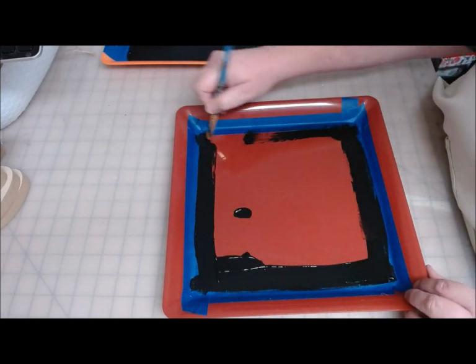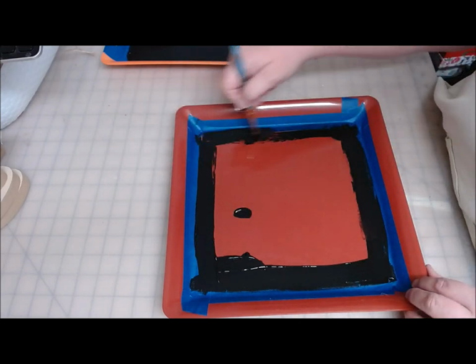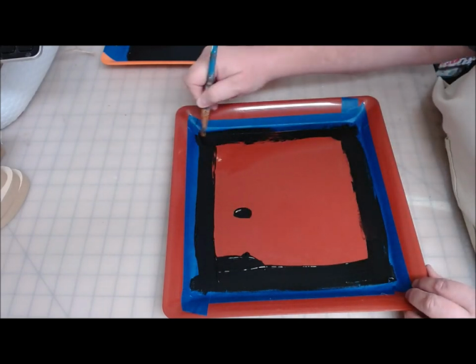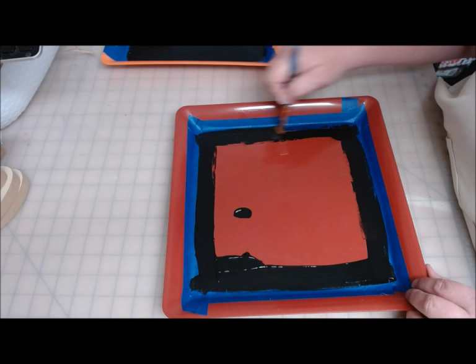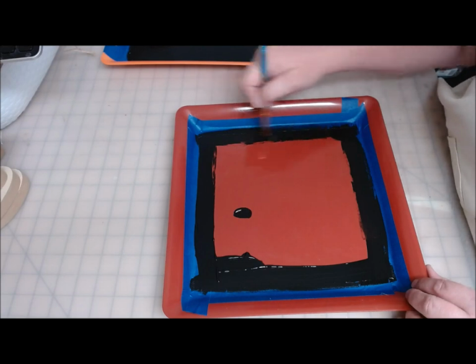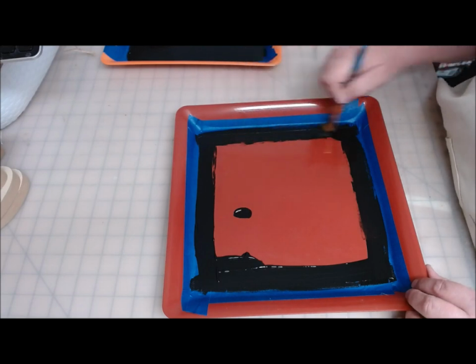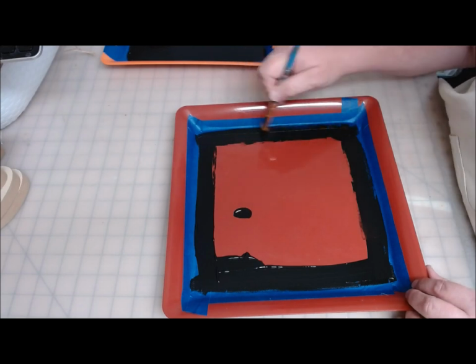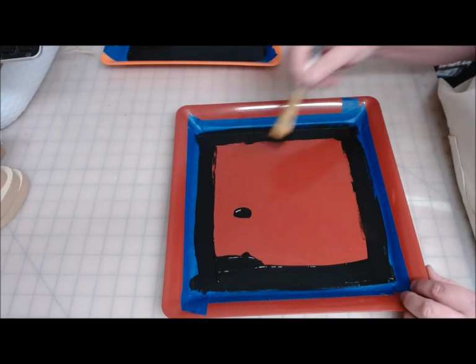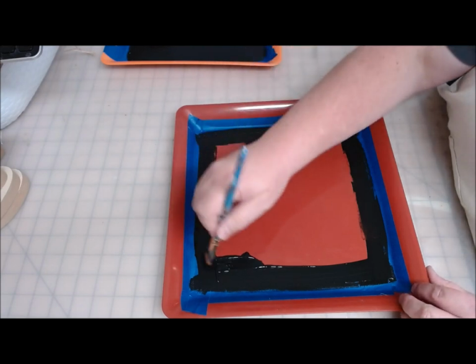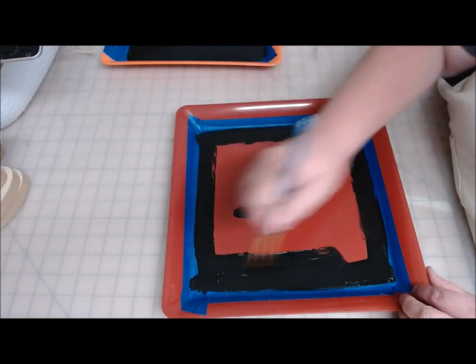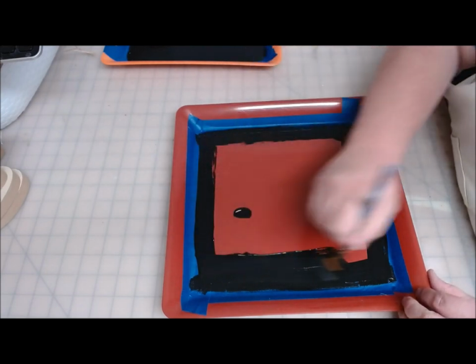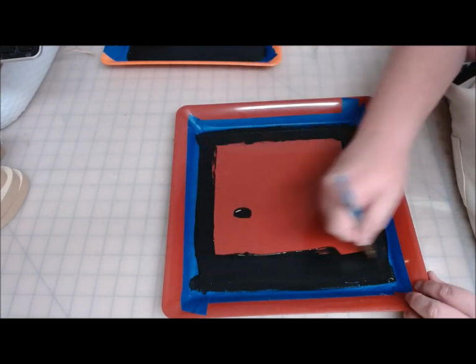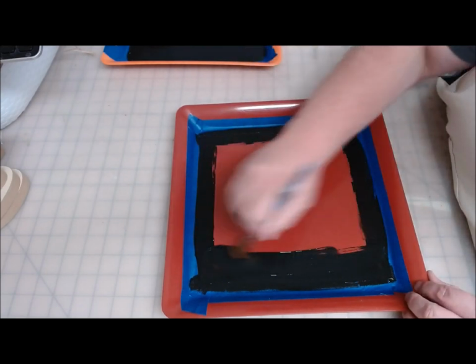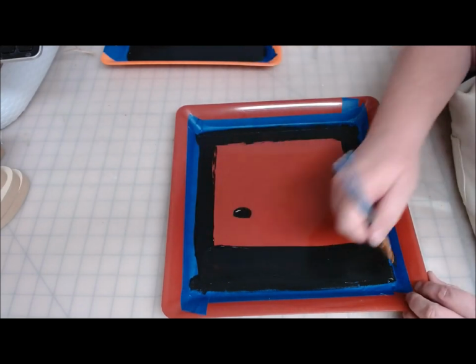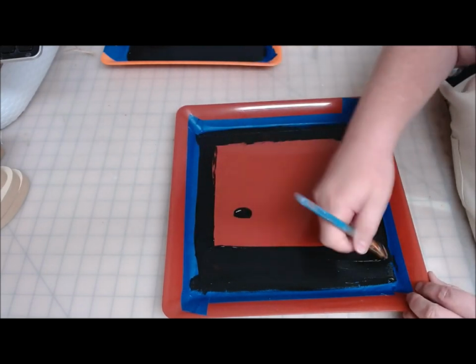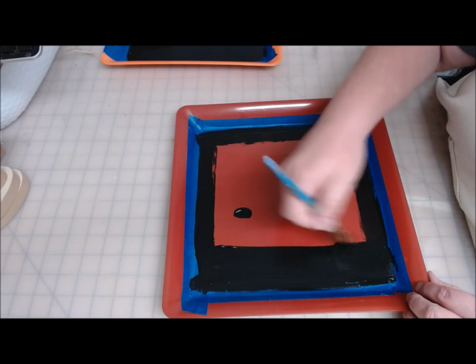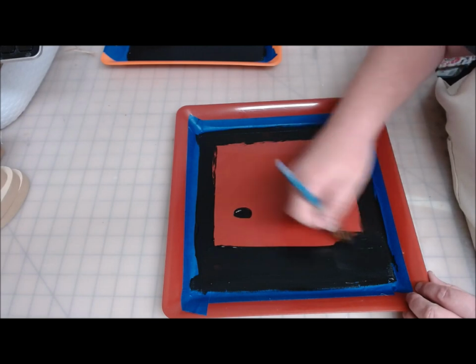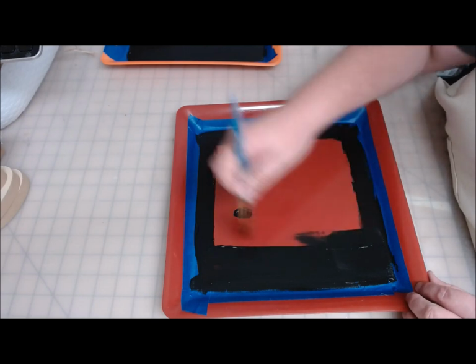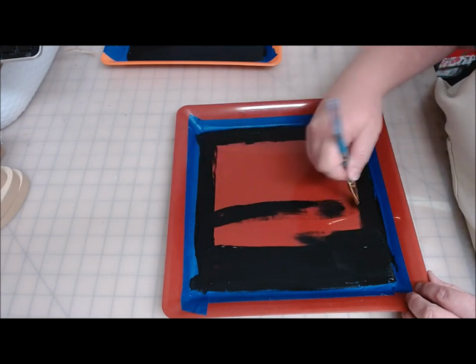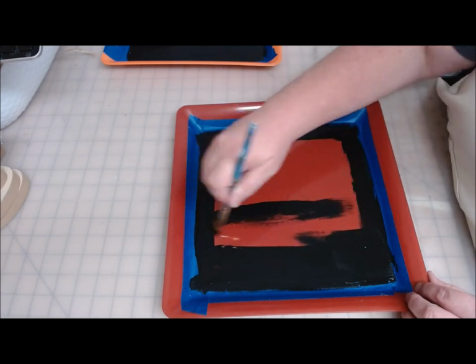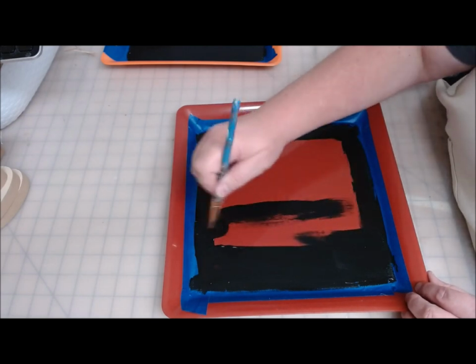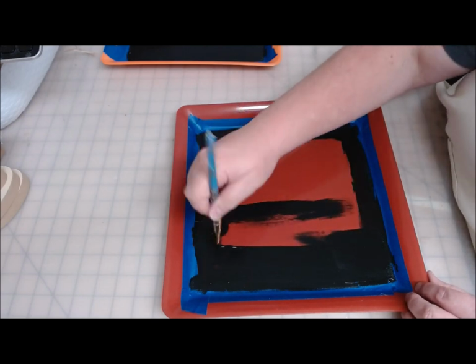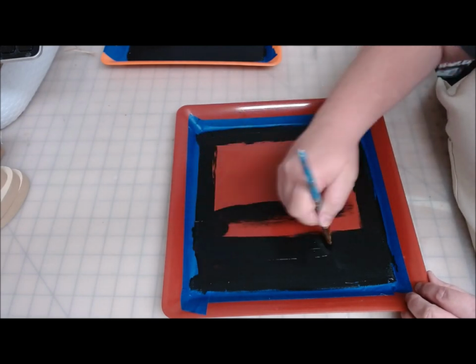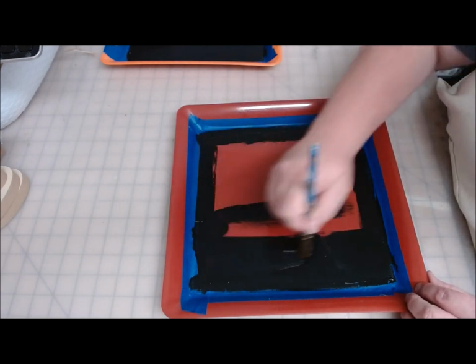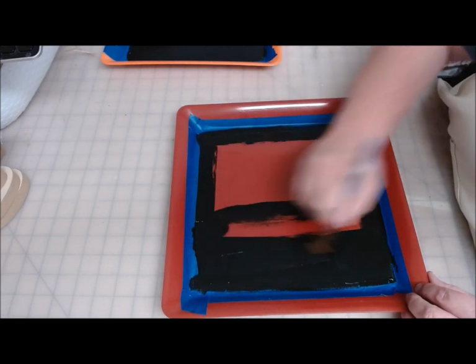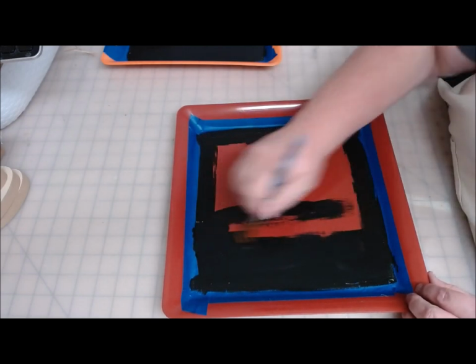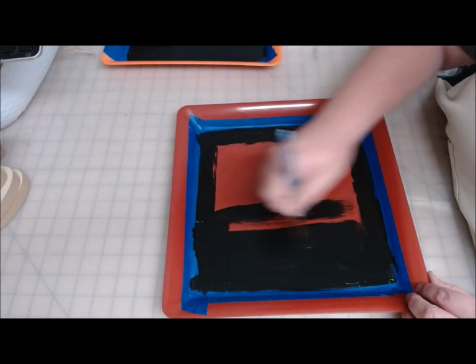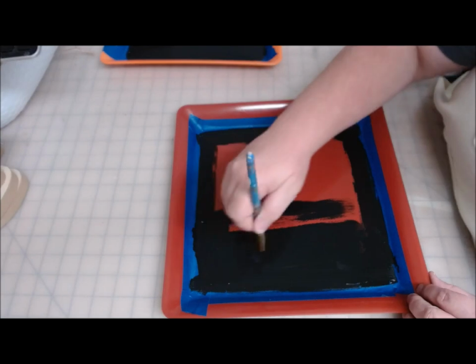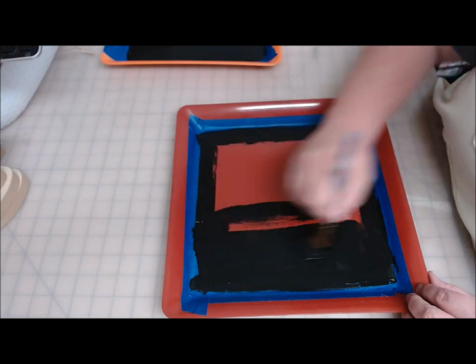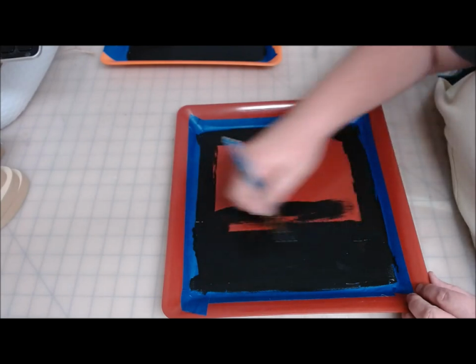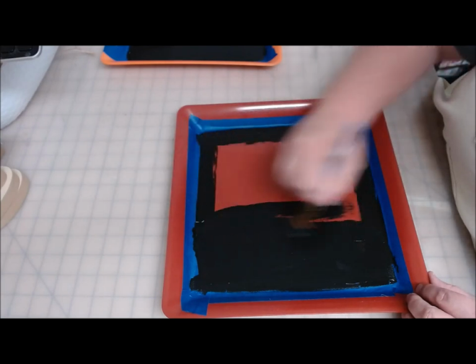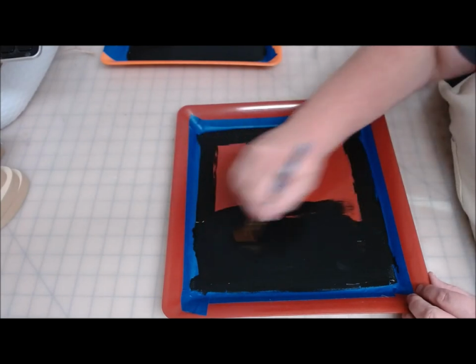Imperfections show you that it was not made by a machine. Especially if you're going for the farmhouse look, imperfections are what it's all about. Embrace those imperfections and make them part of your piece.